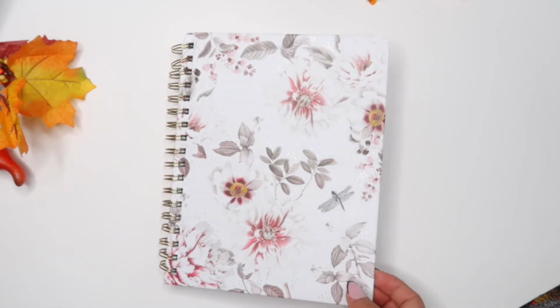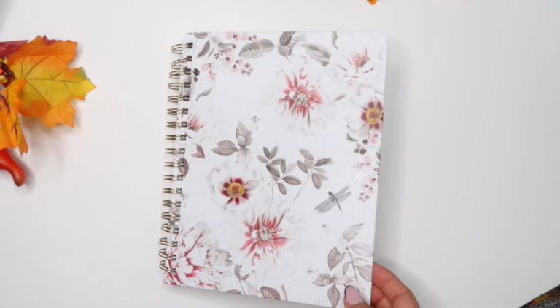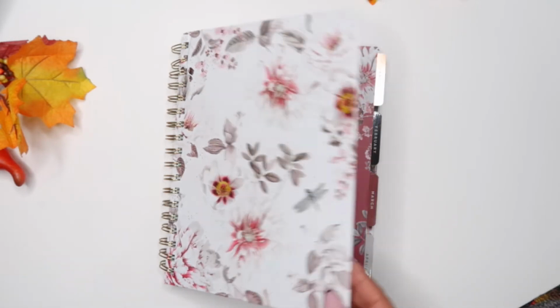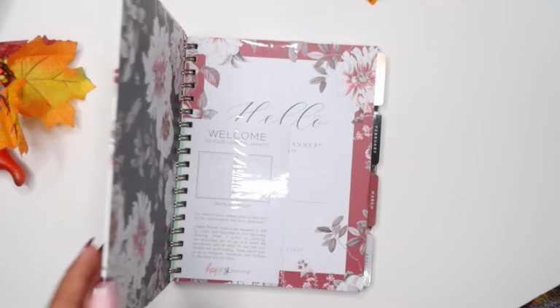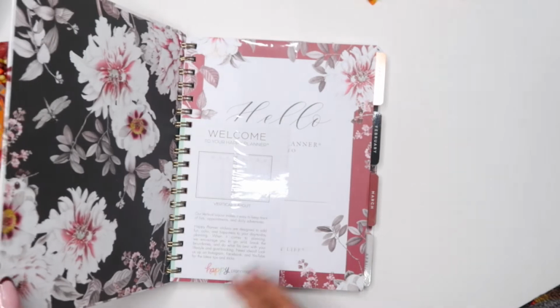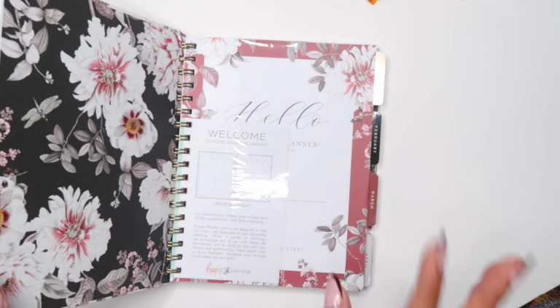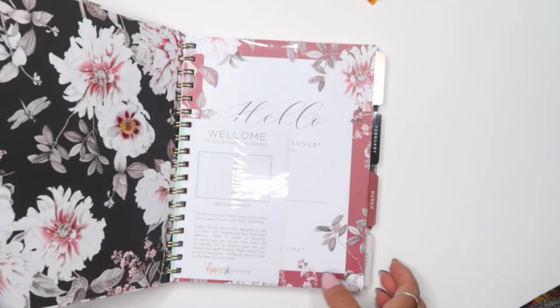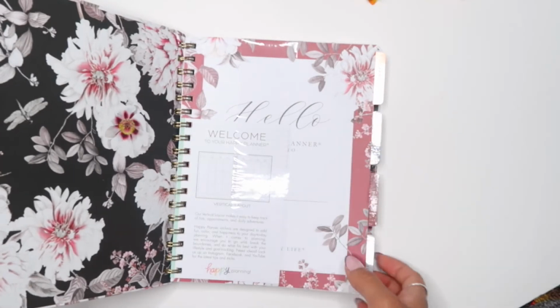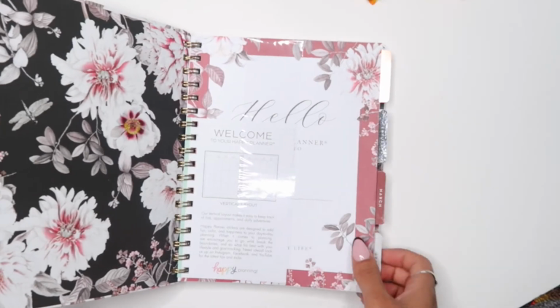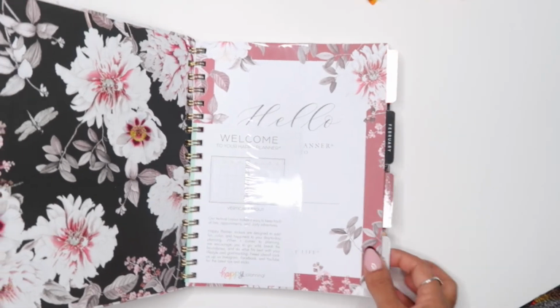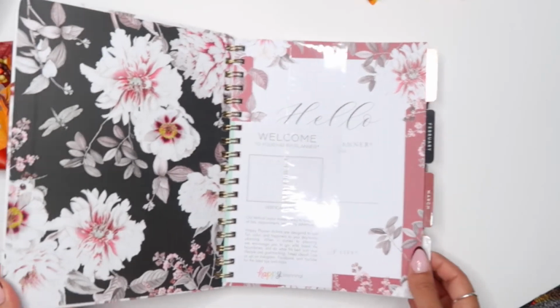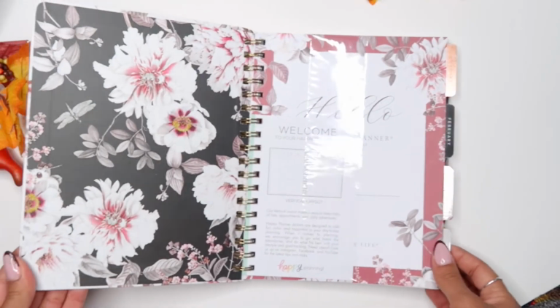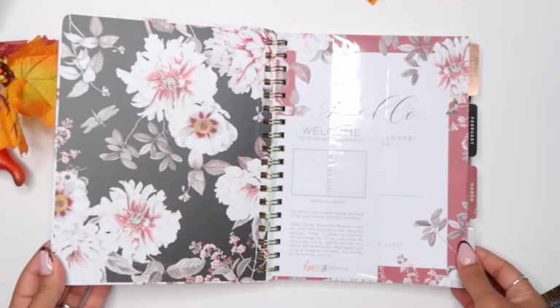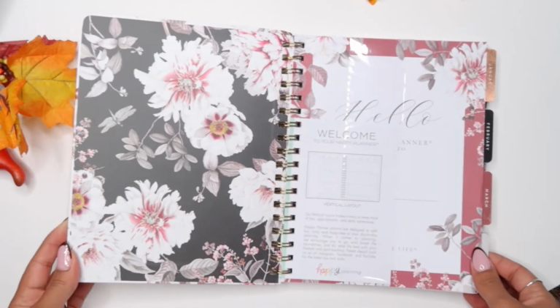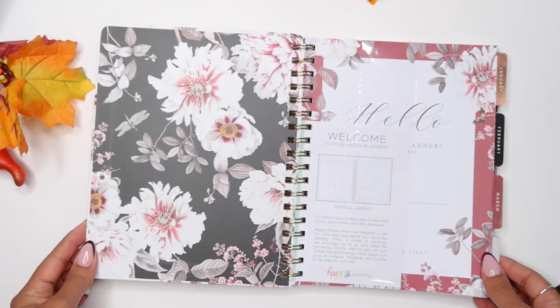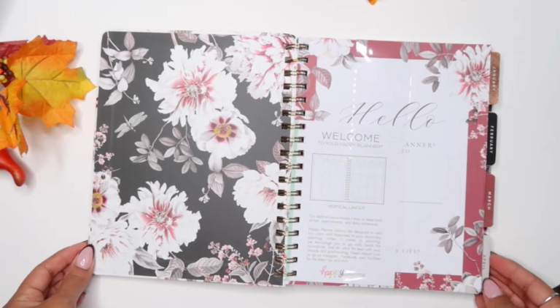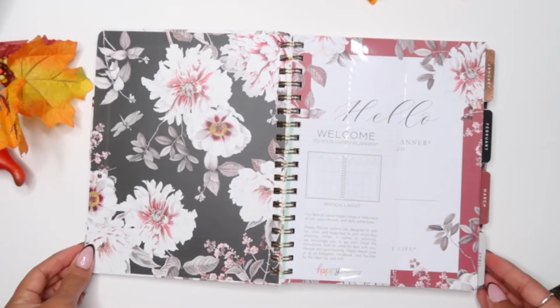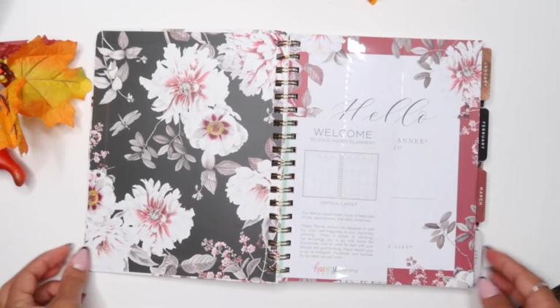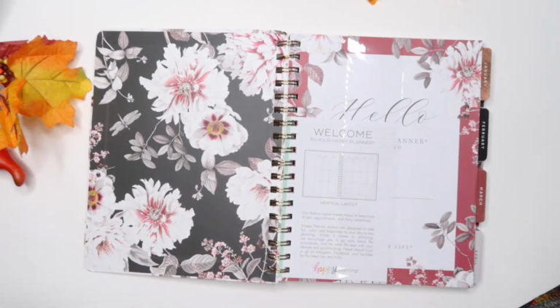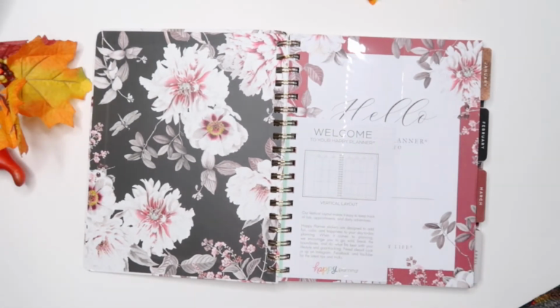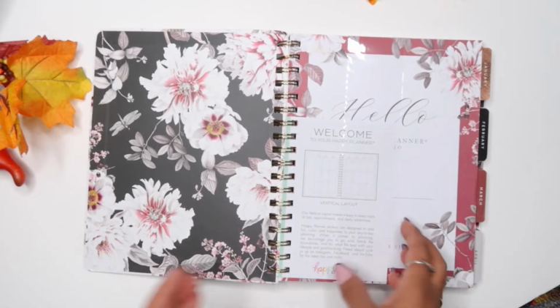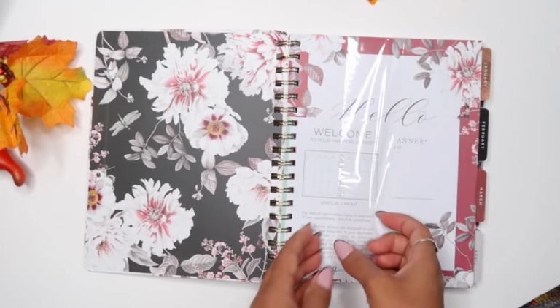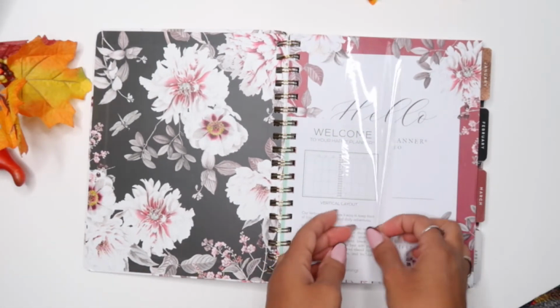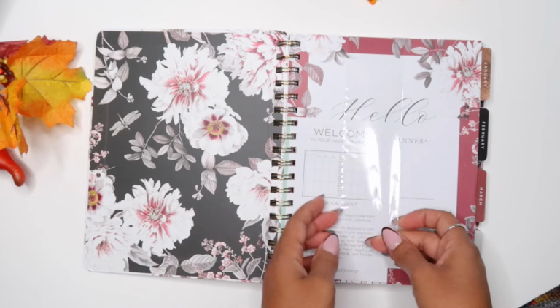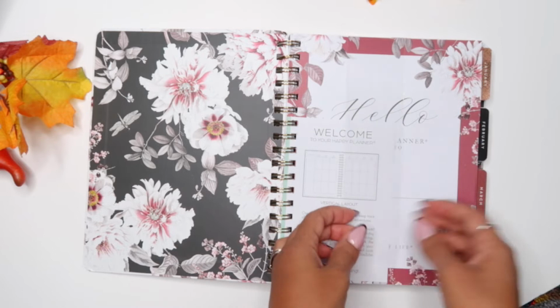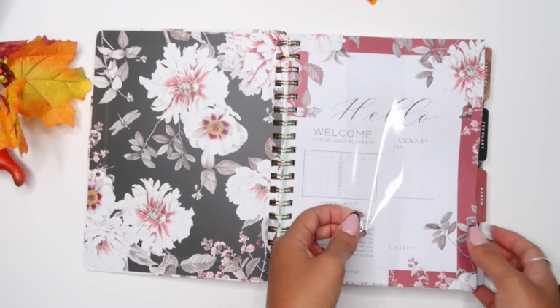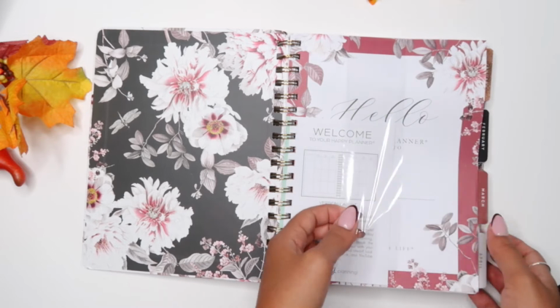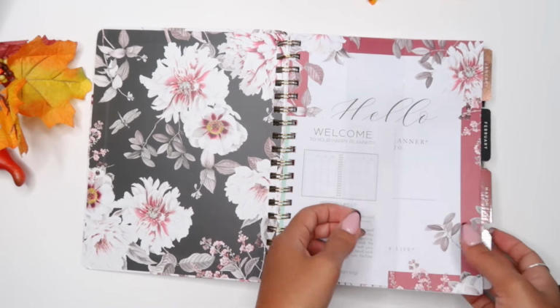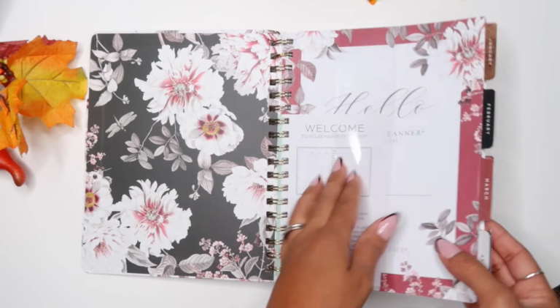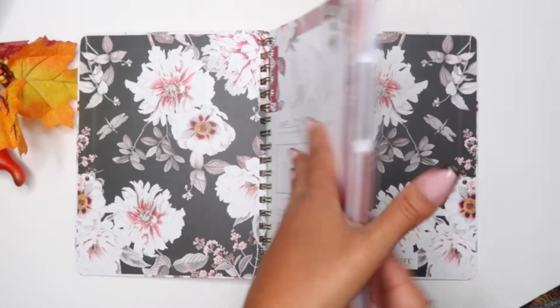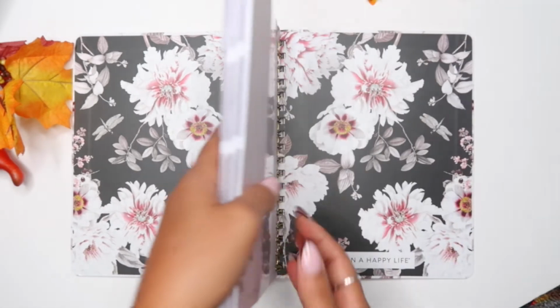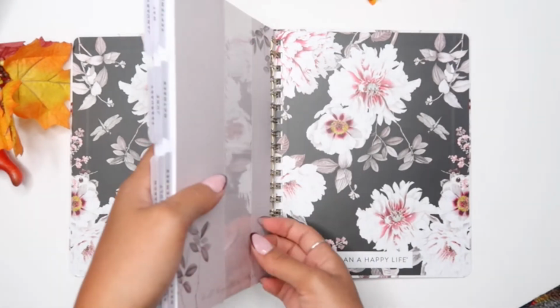I'm not sure what this planner is called, so if you know and you want to go ahead and tell me in the comments, go ahead and do it.